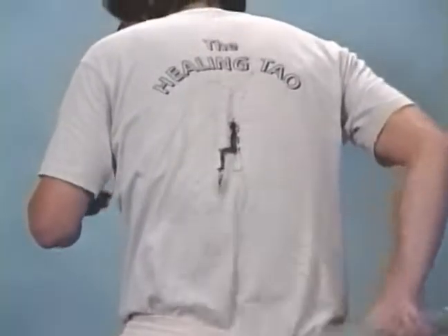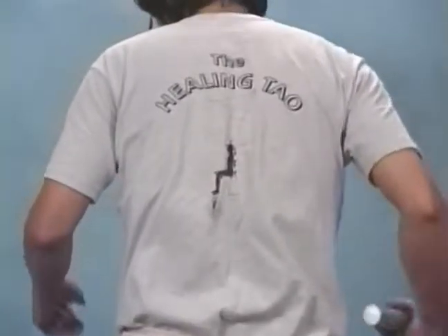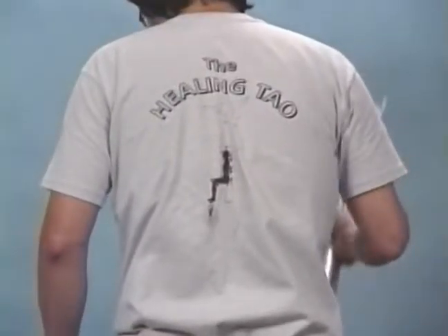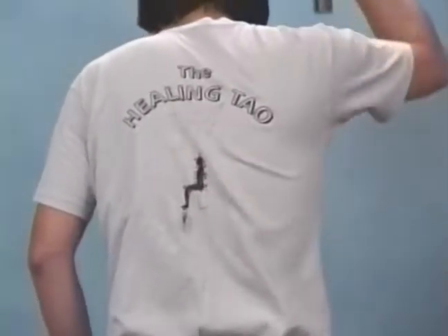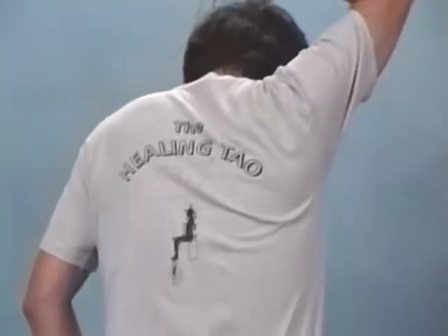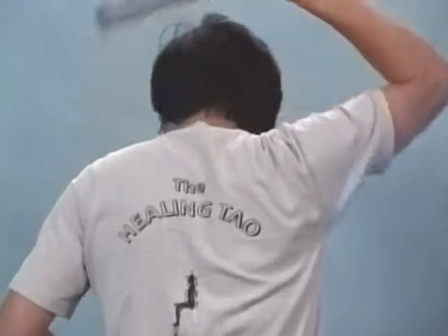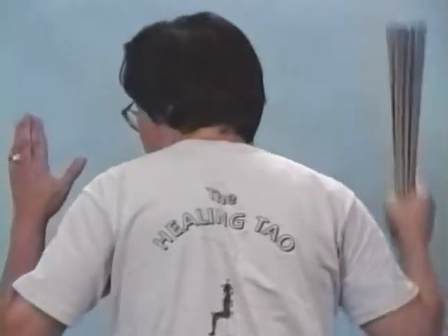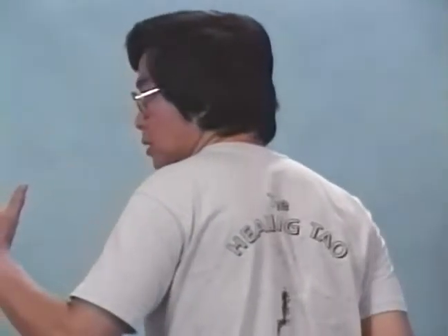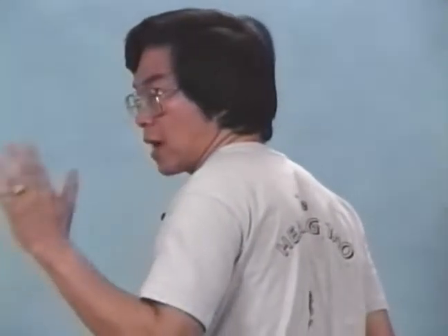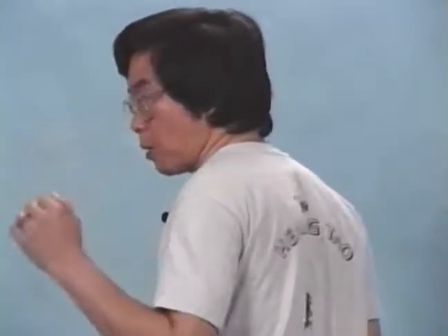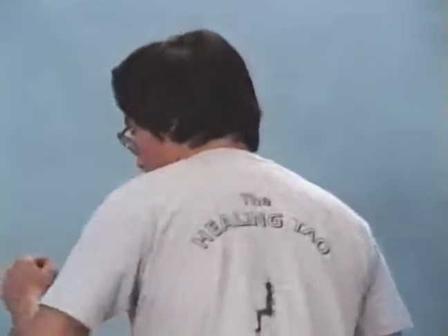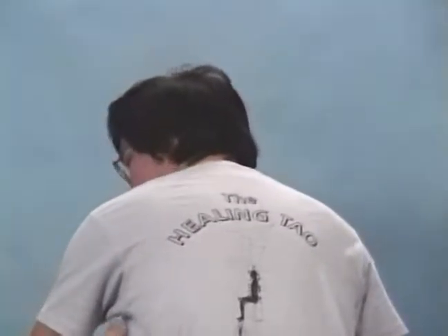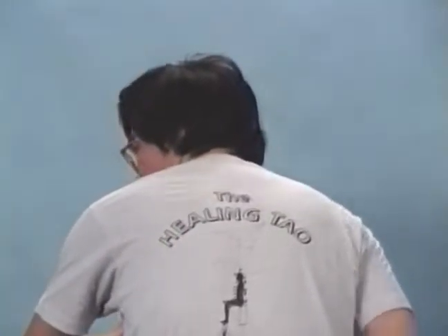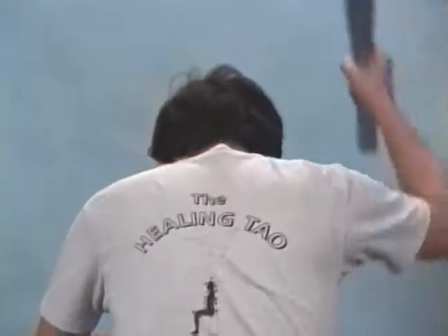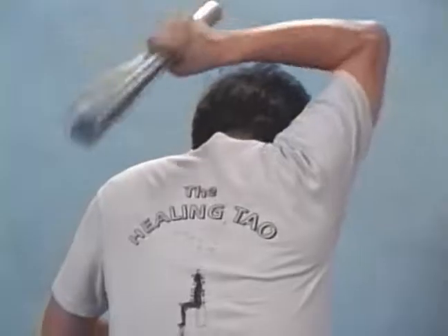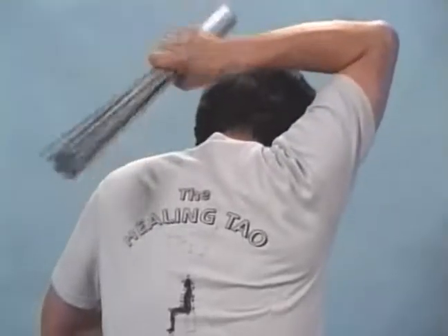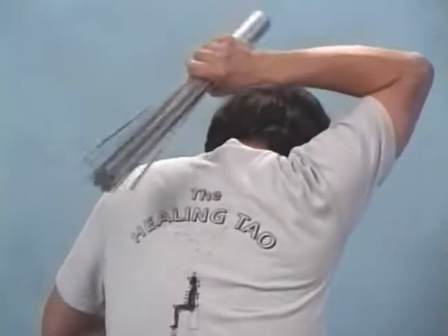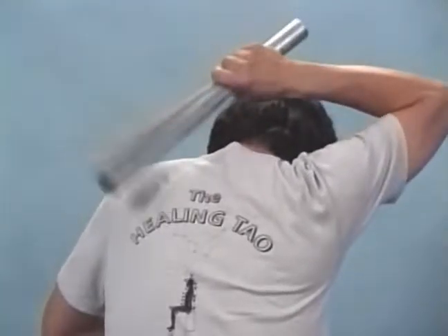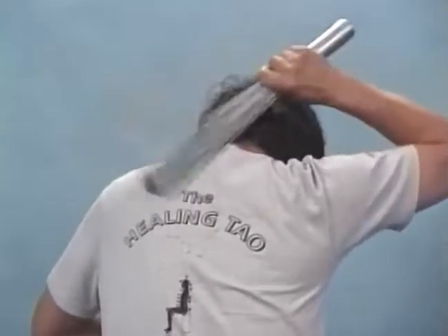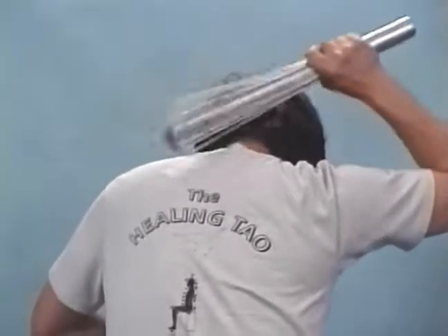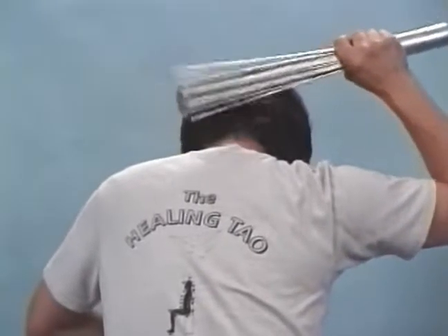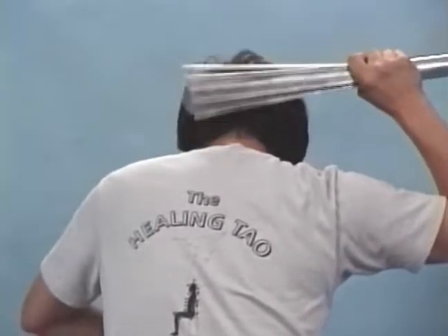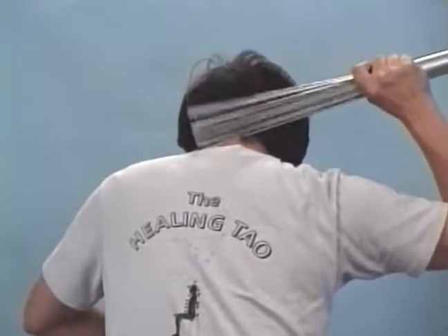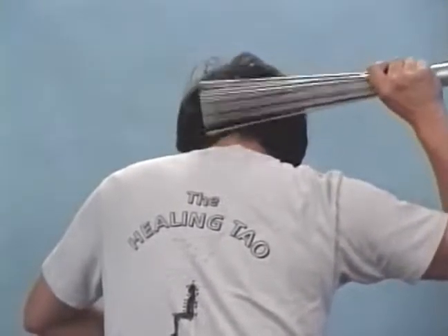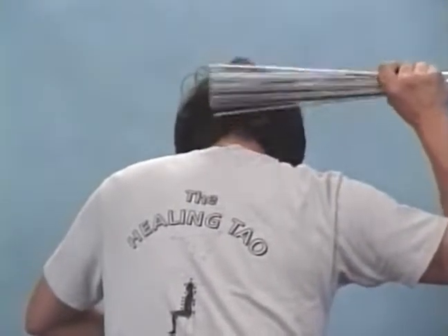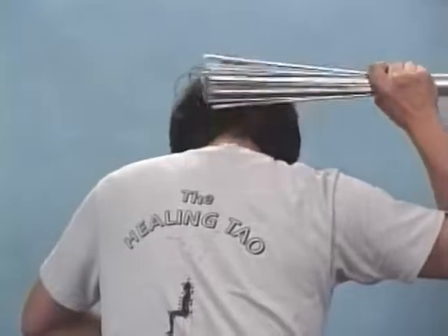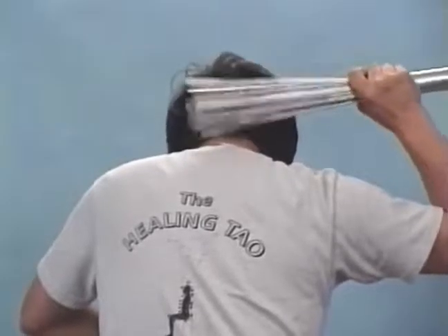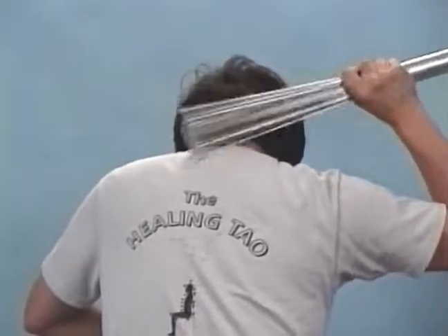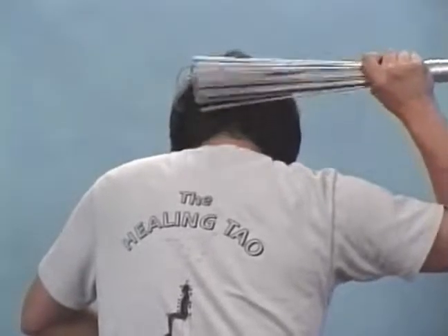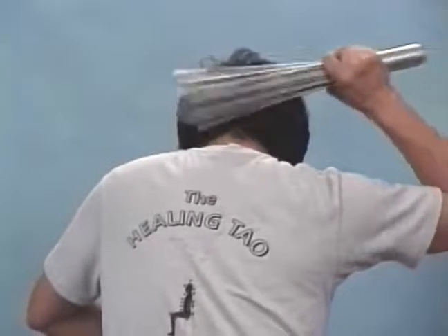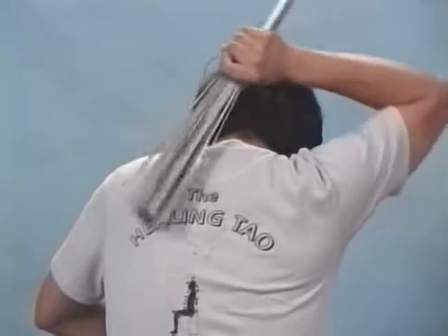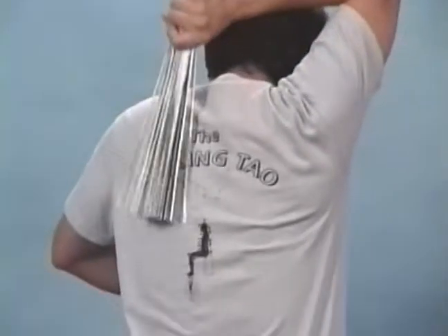Stand your hand and round your scapula — it's very important to round your scapula. Lift it up, then slowly come up to your neck and all the way down.